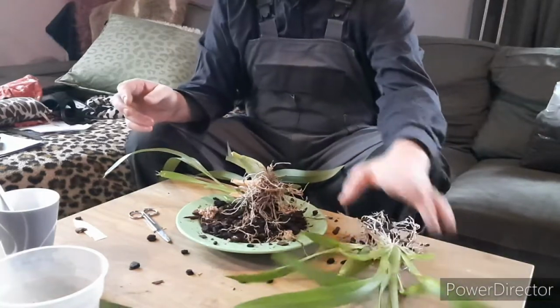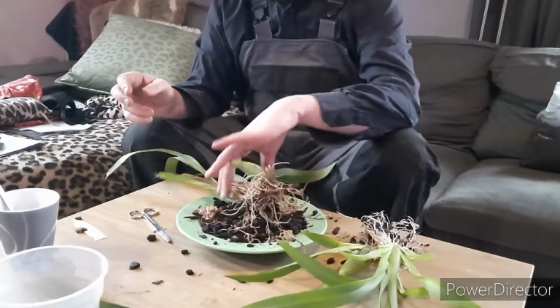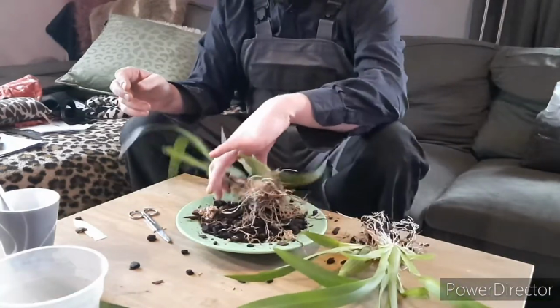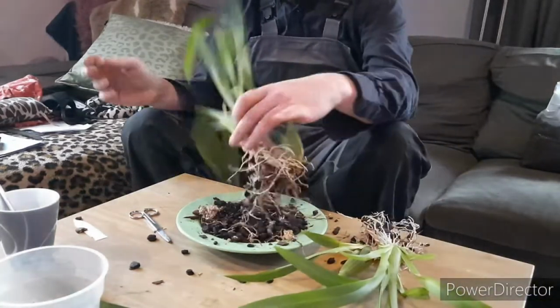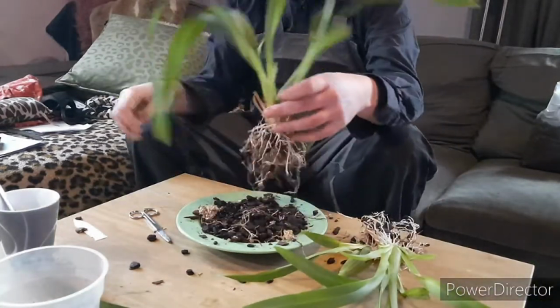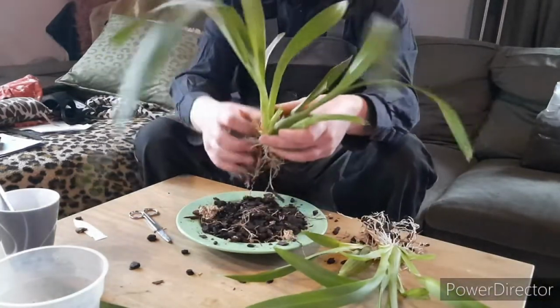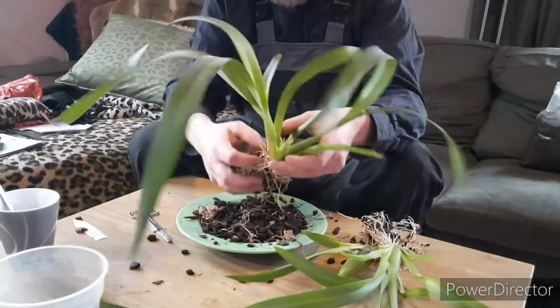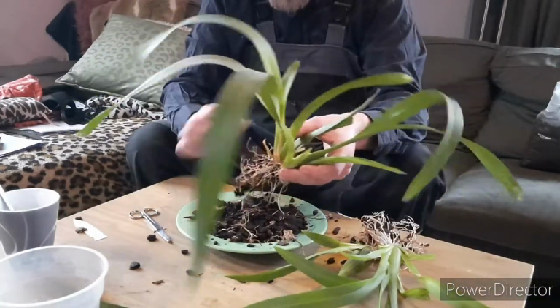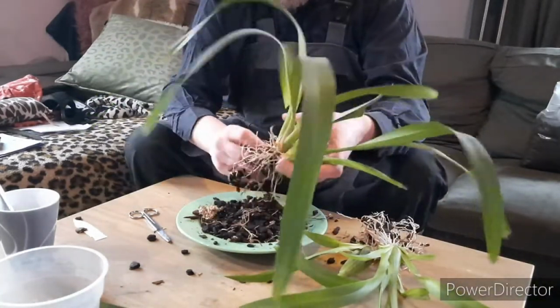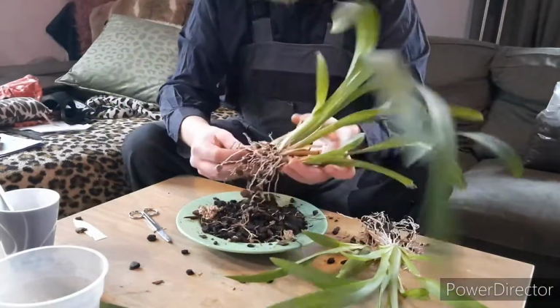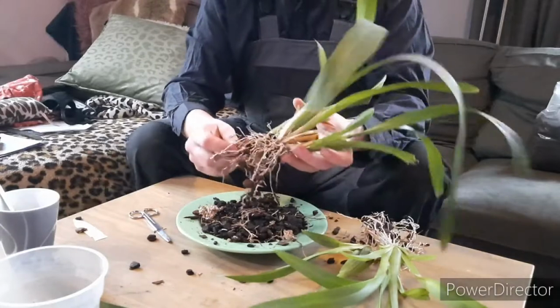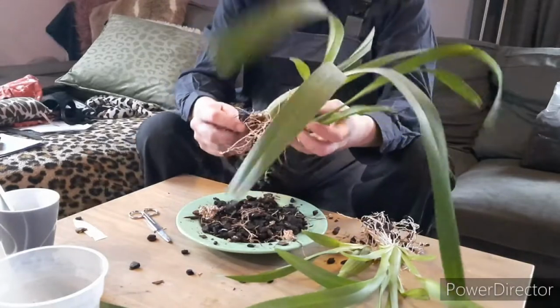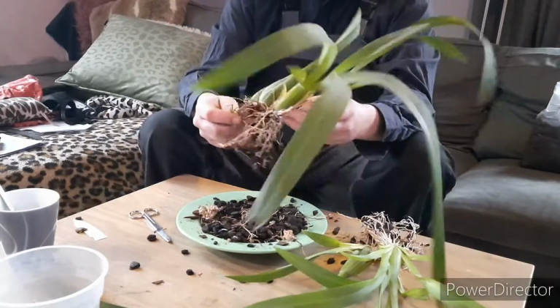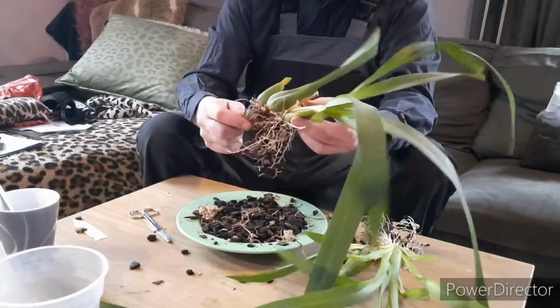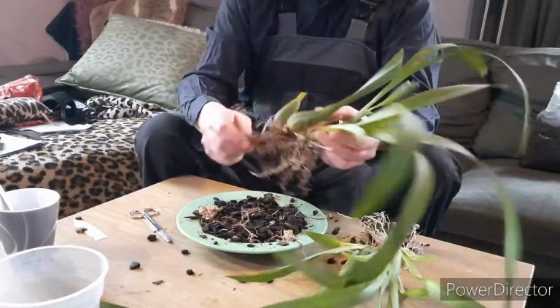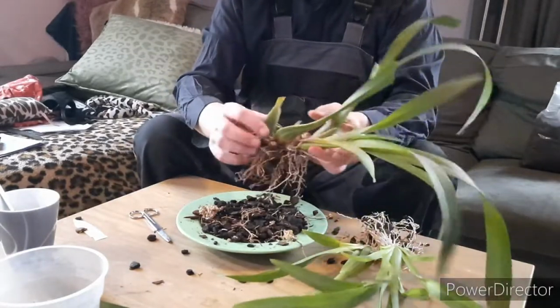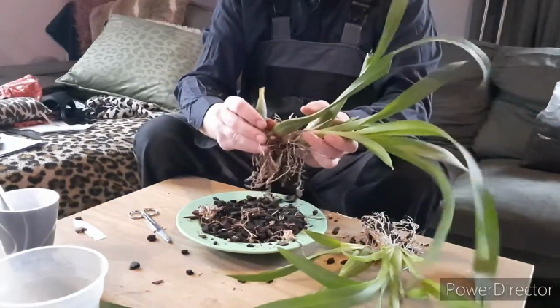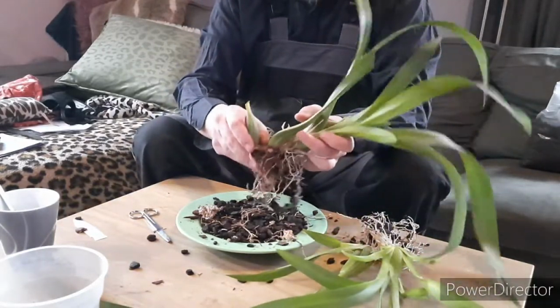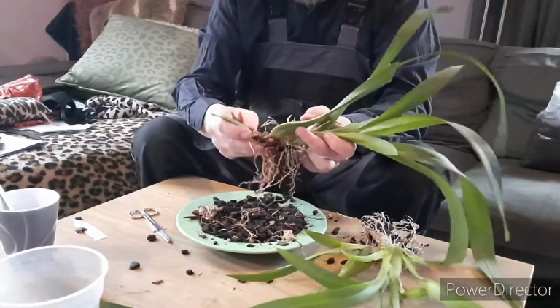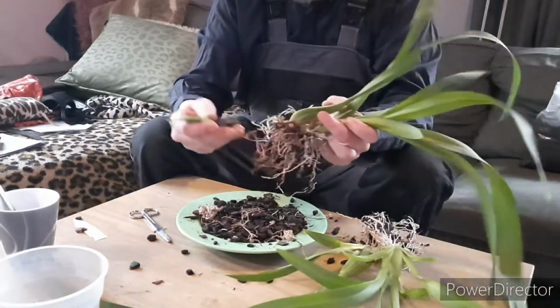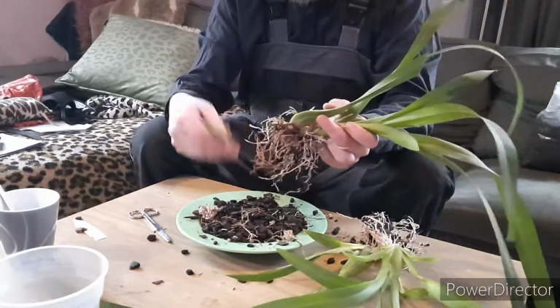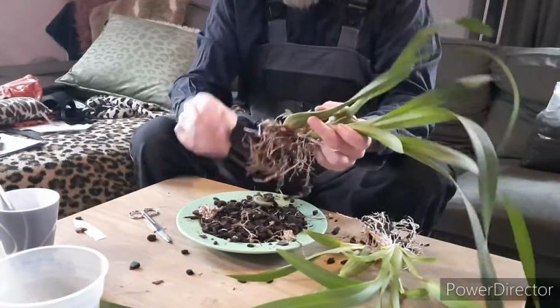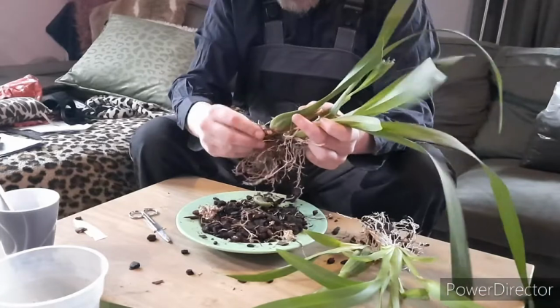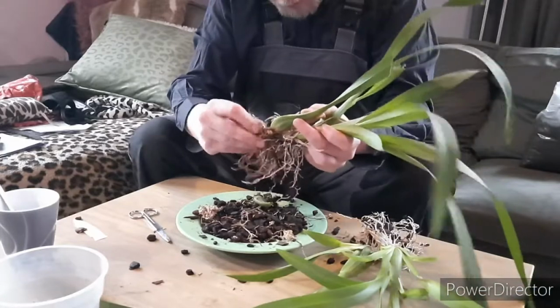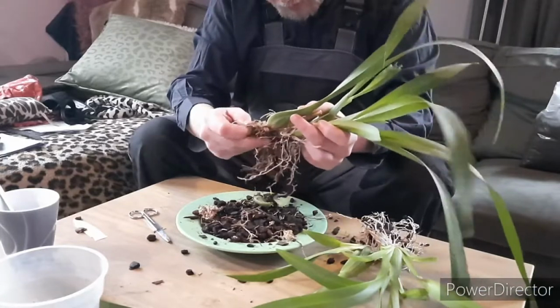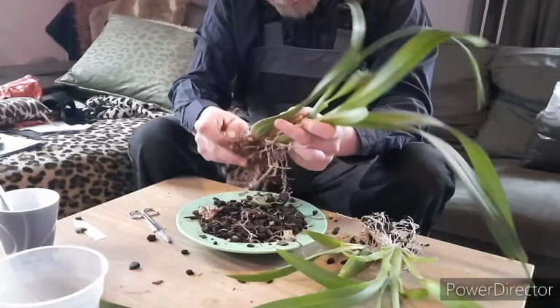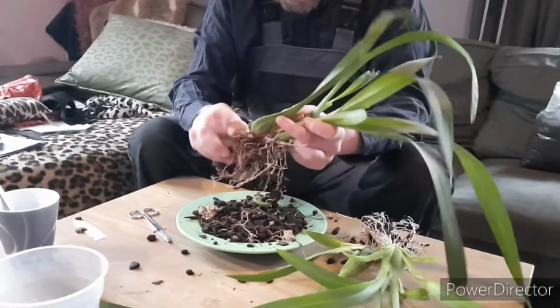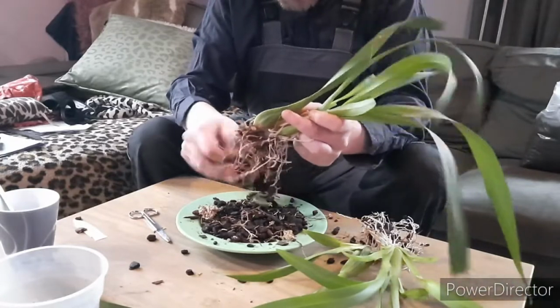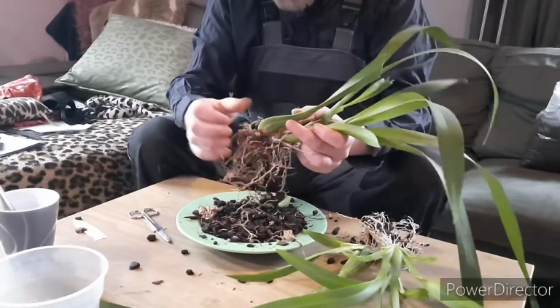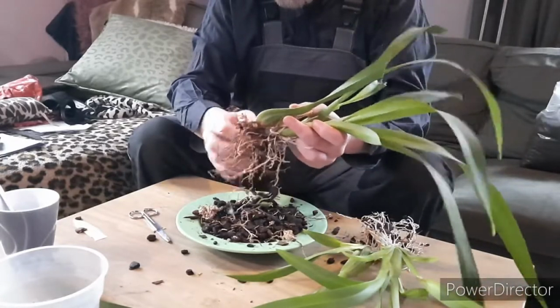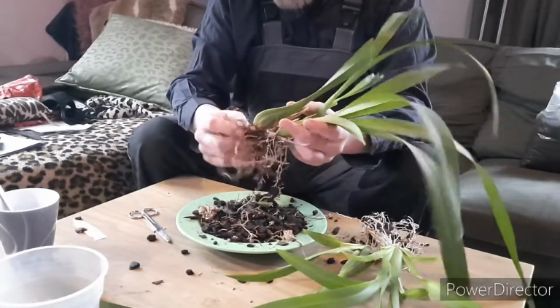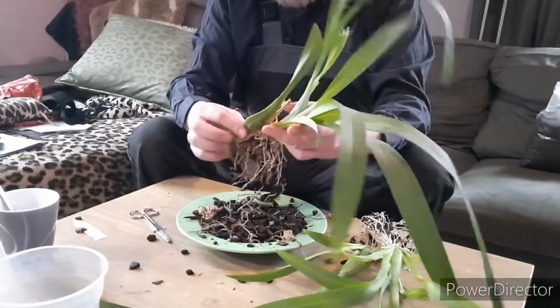Logically, most of the dead roots are on this part because that's the oldest part of the plant.